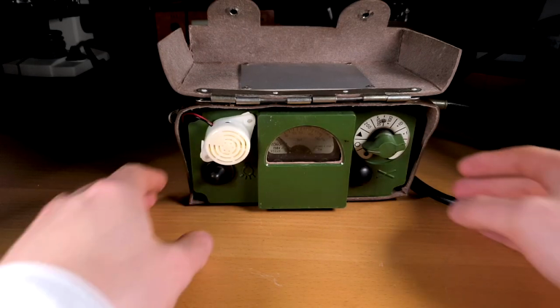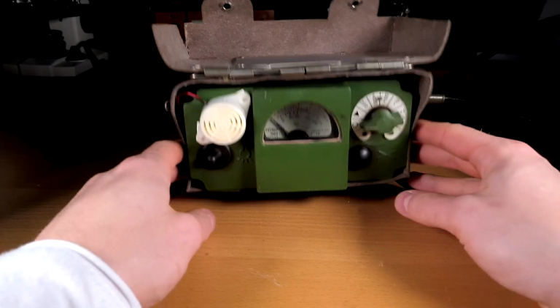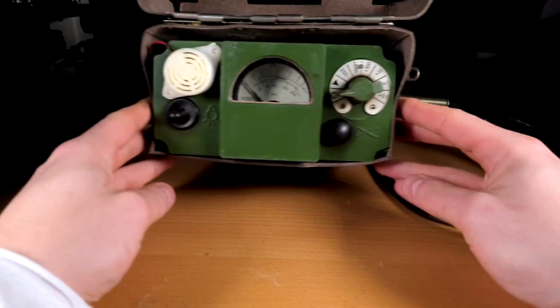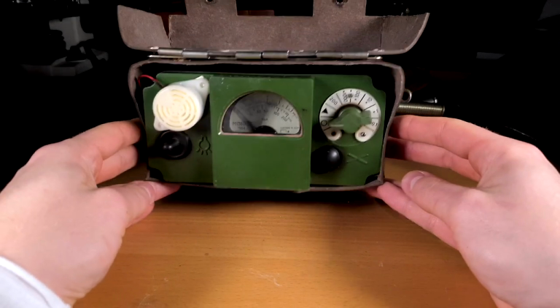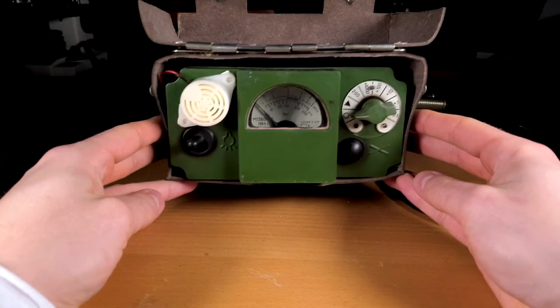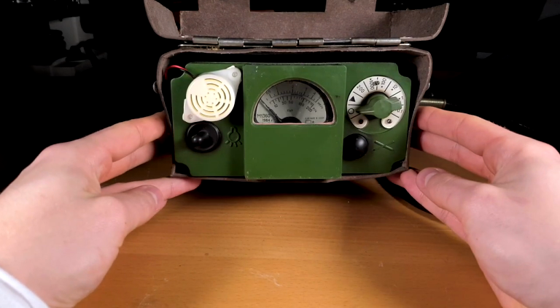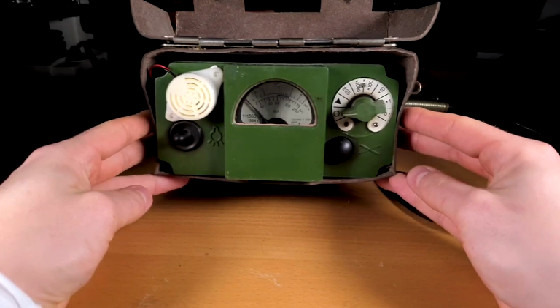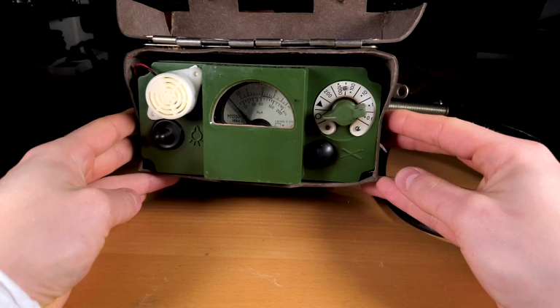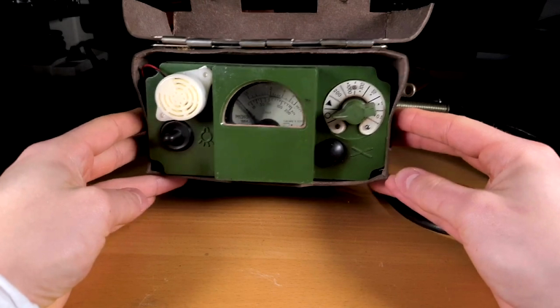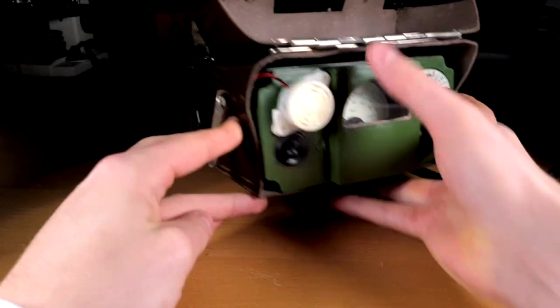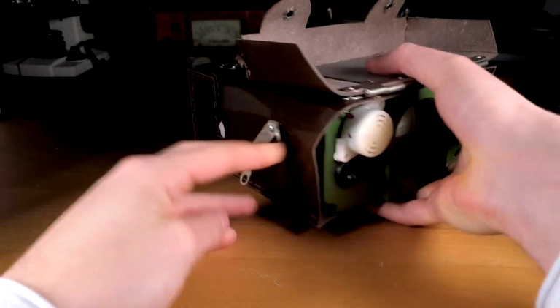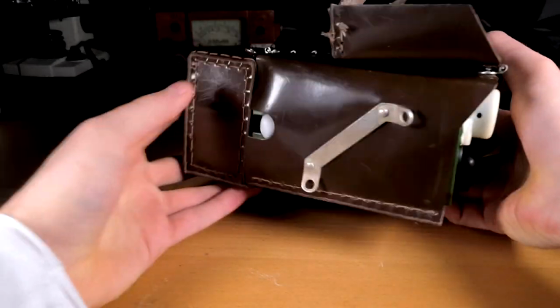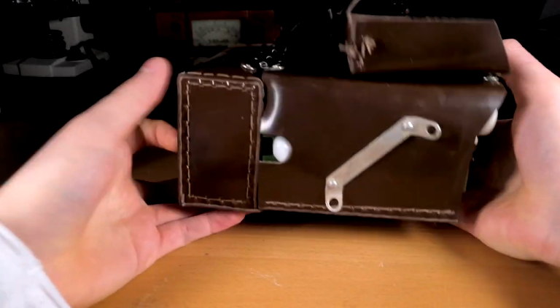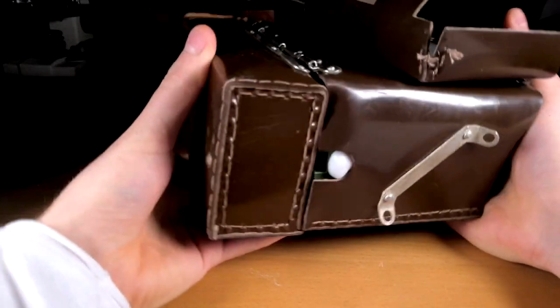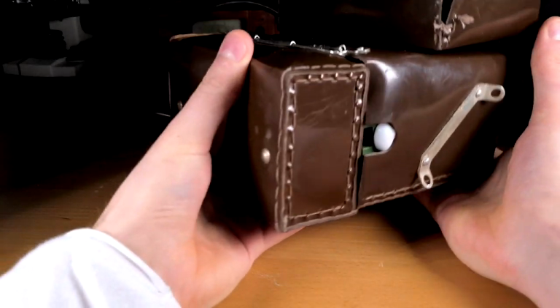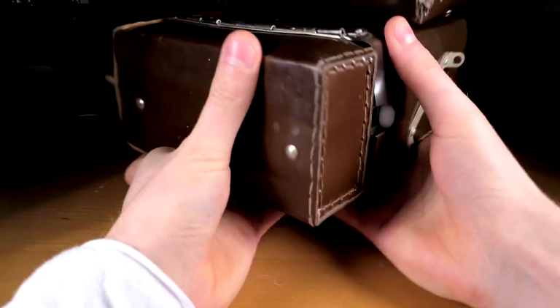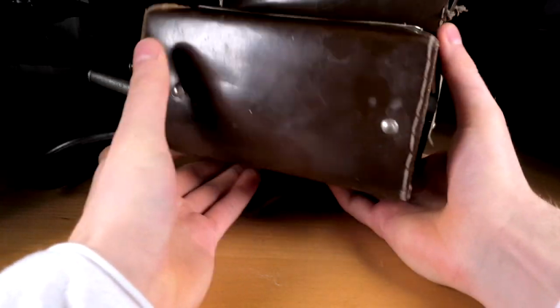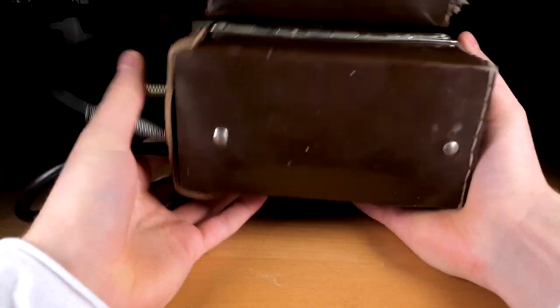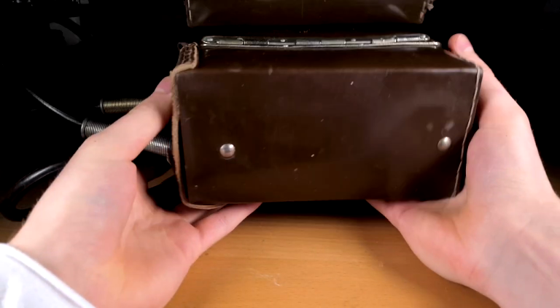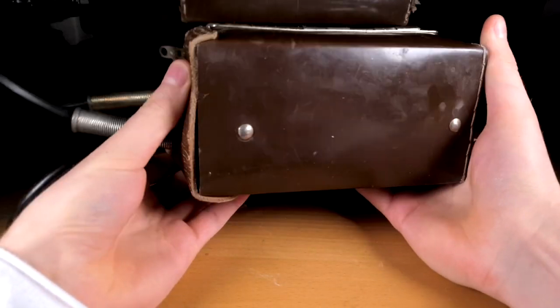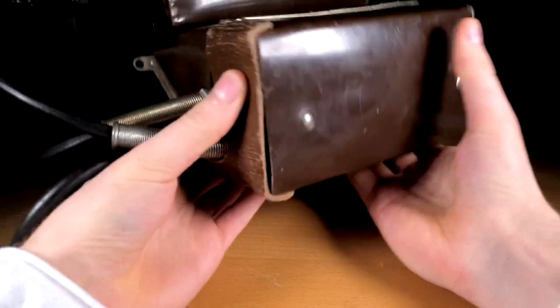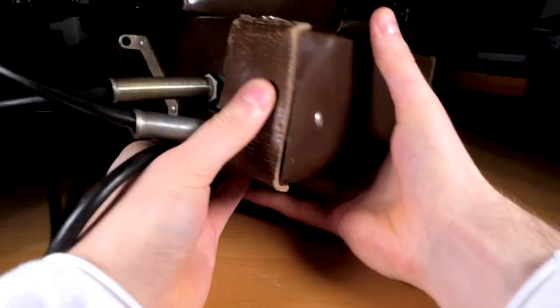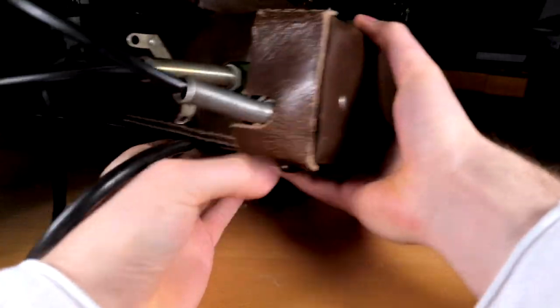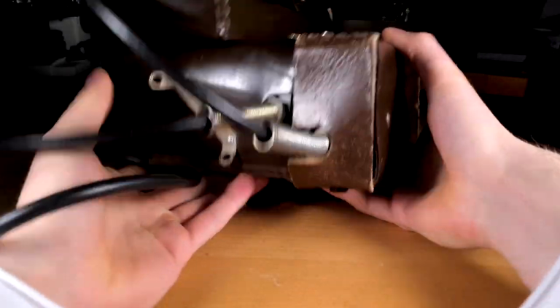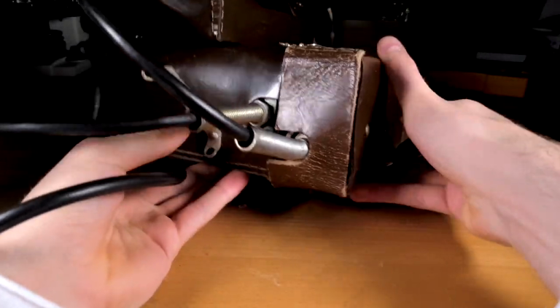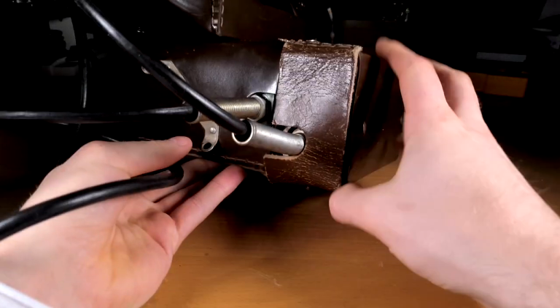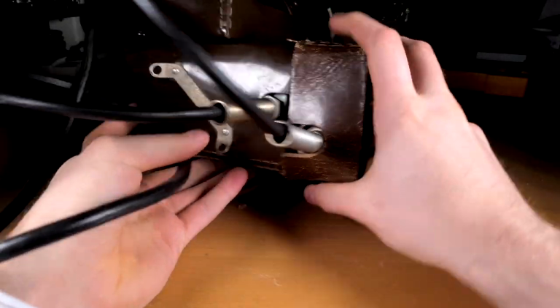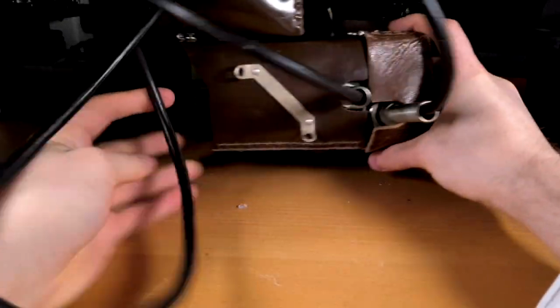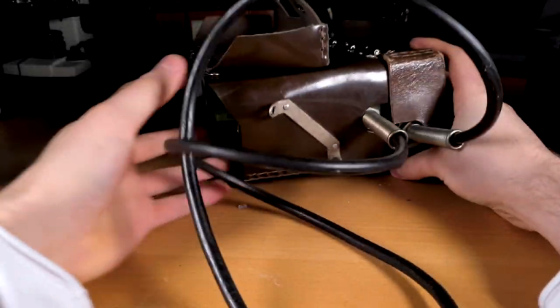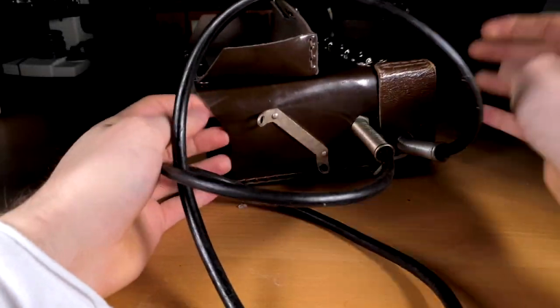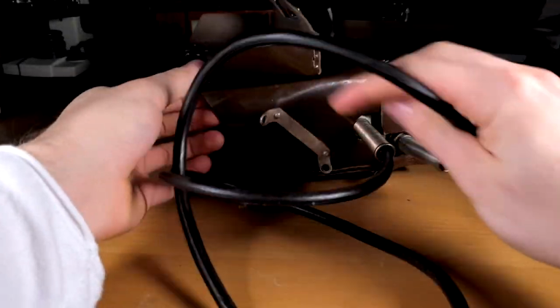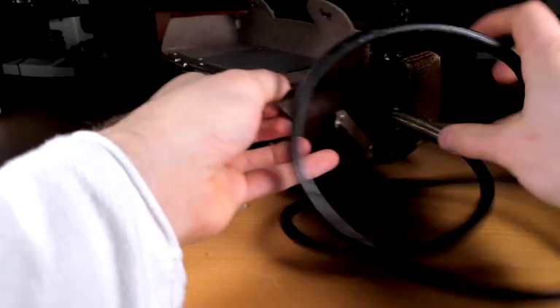It's made from a very strong military-grade plastic, and the entire unit measures 19x17x8cm, including the carrying case, and the total weight of the unit is around 2.6kg.